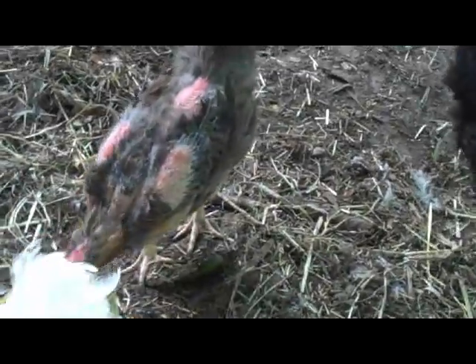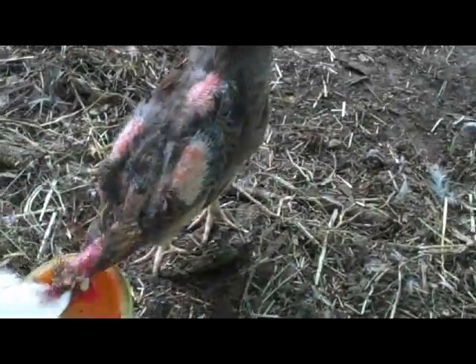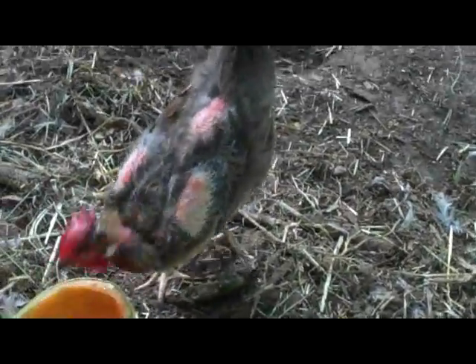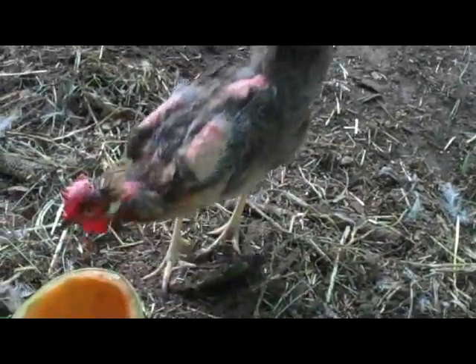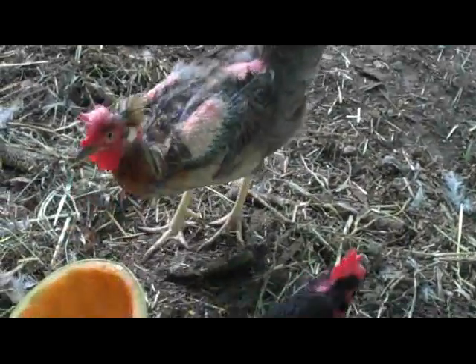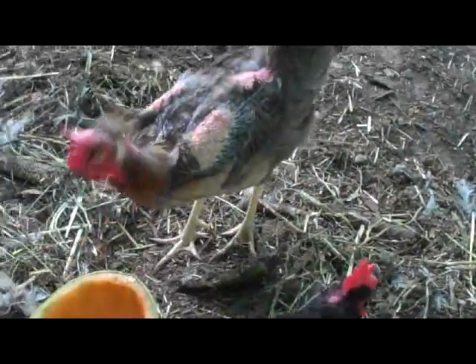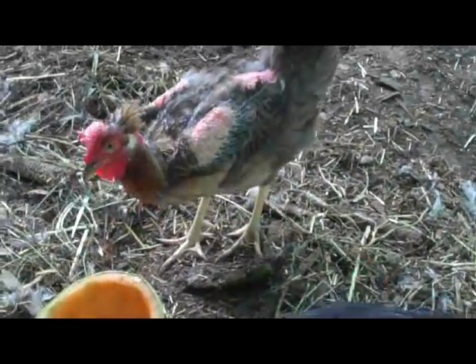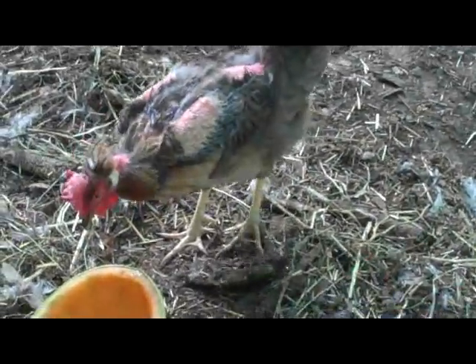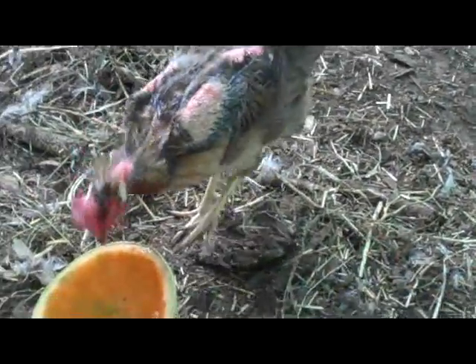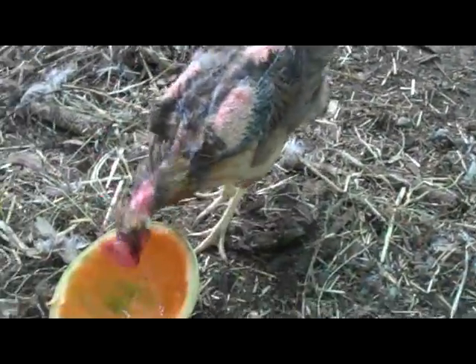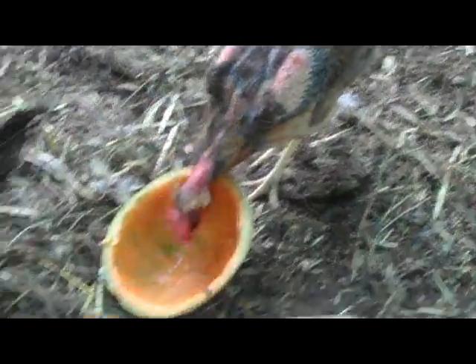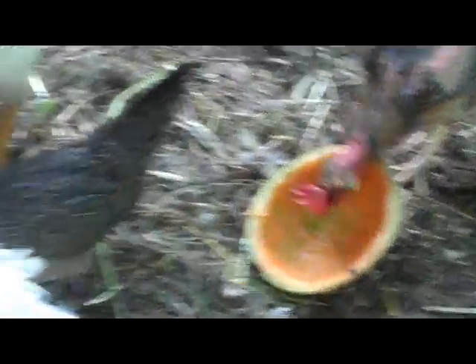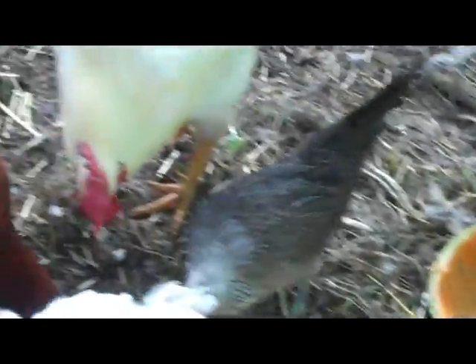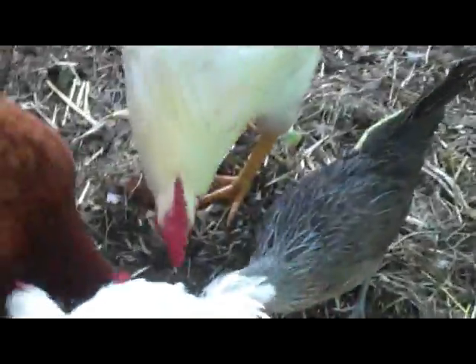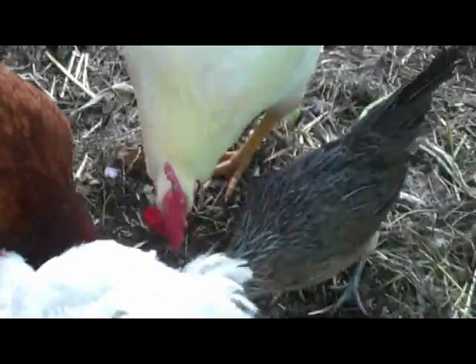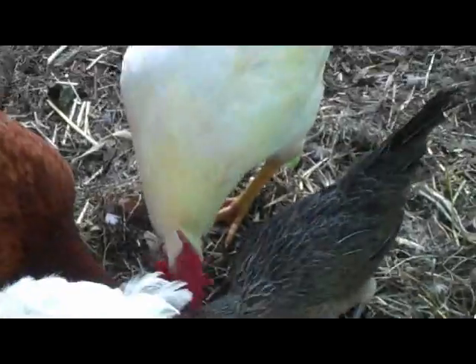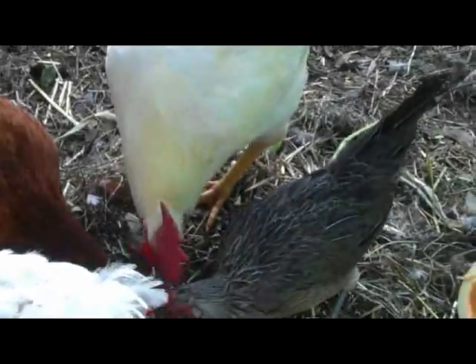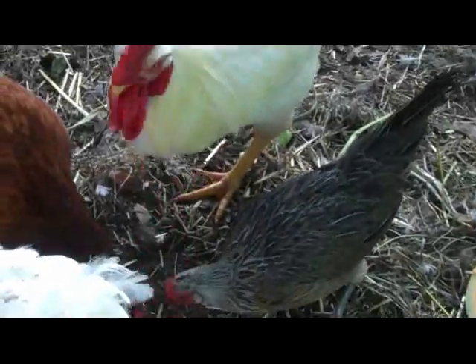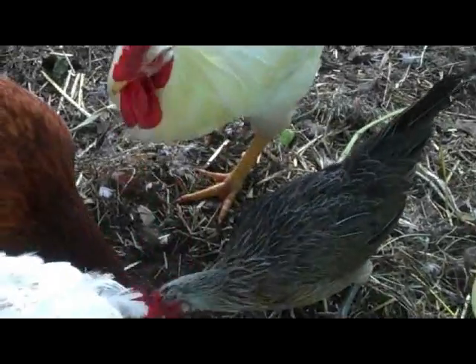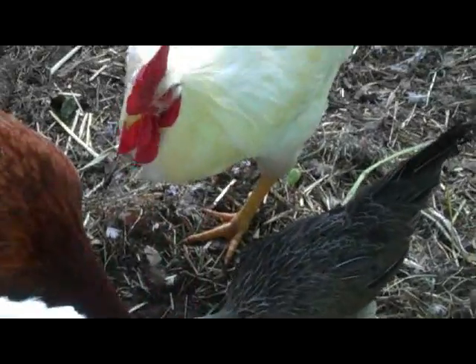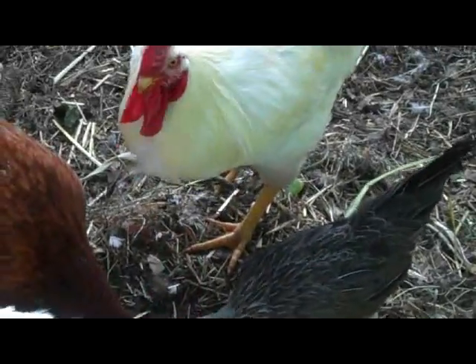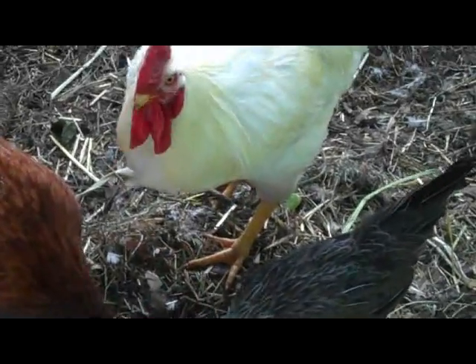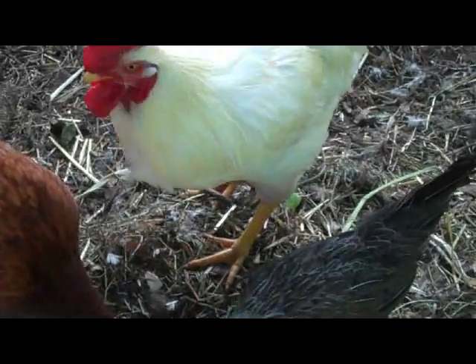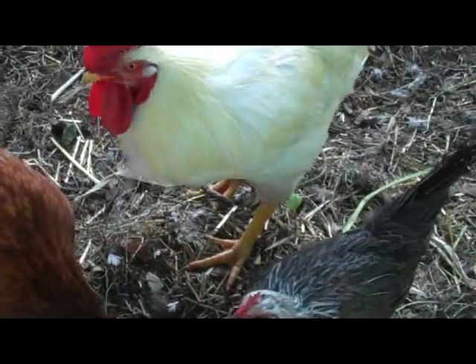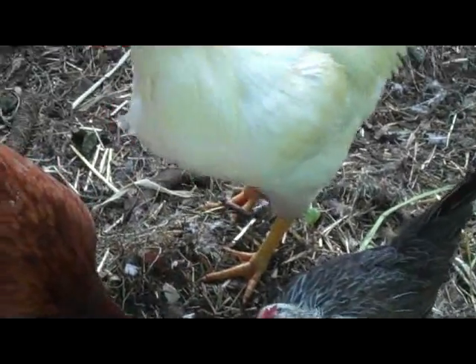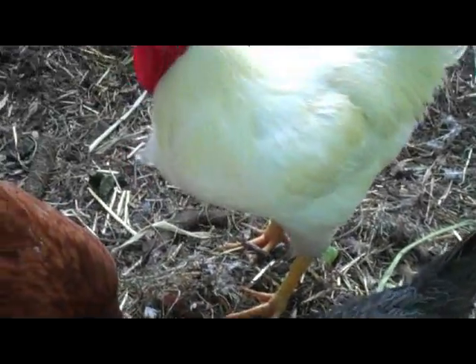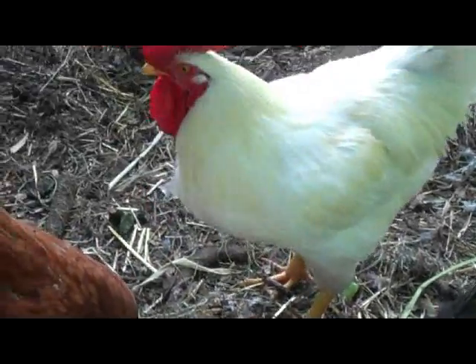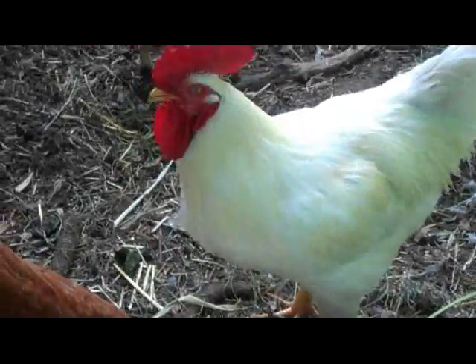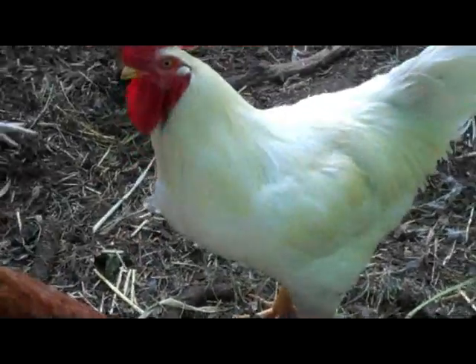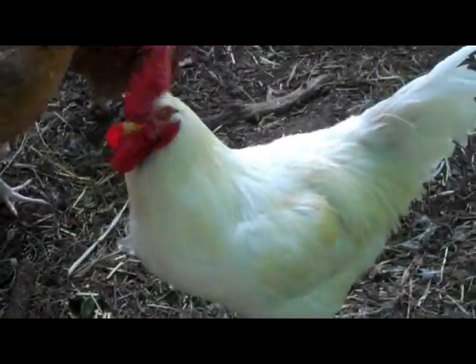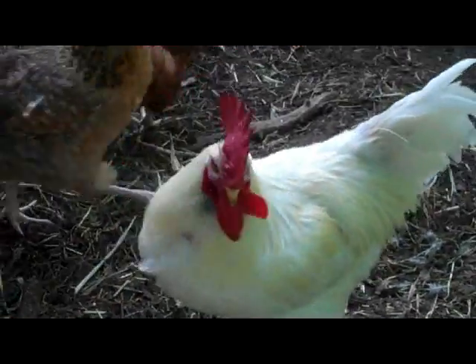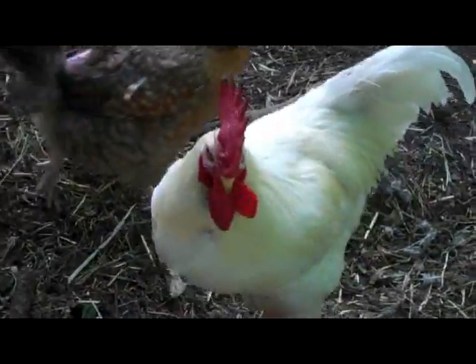This is his favorite — can you tell? So he's off to freezer camp tomorrow. Junior, you're gorgeous. We love you. Bye.